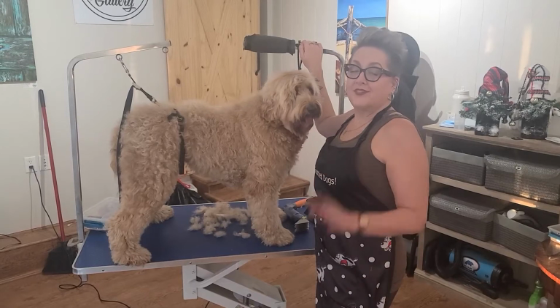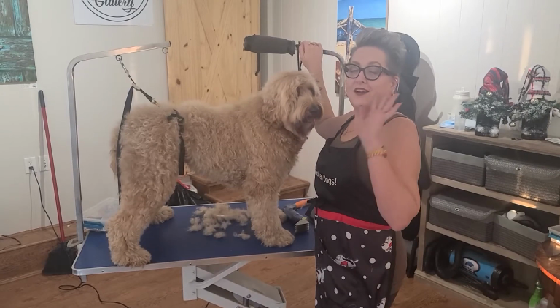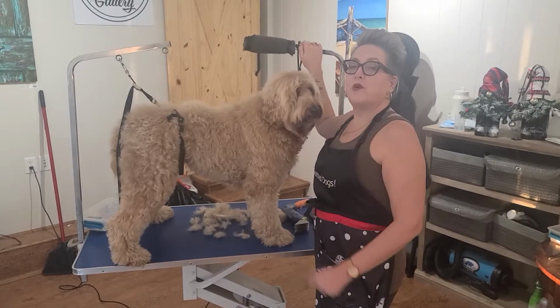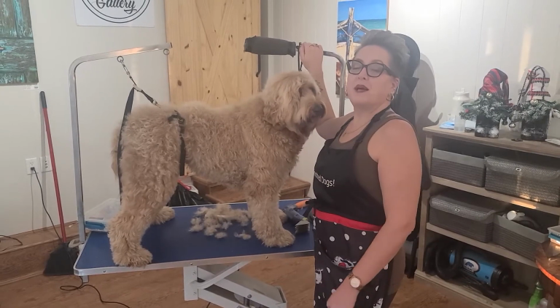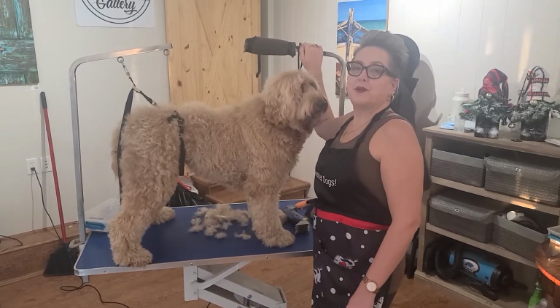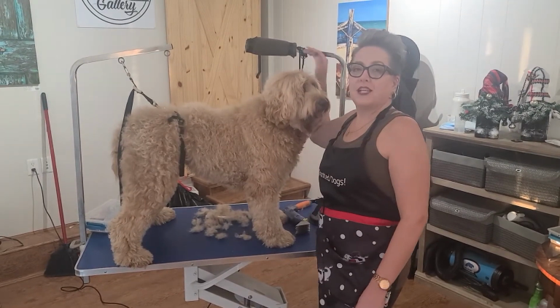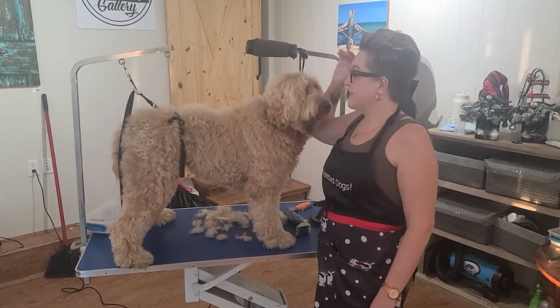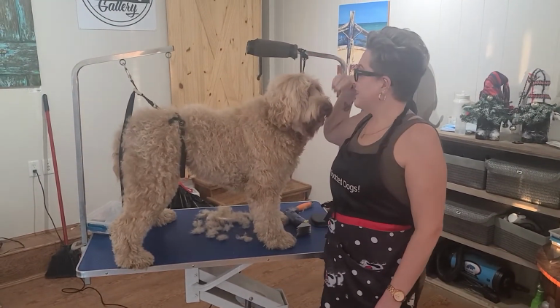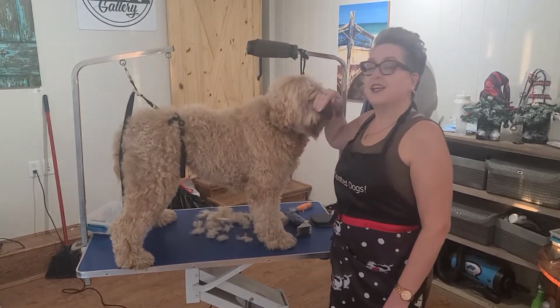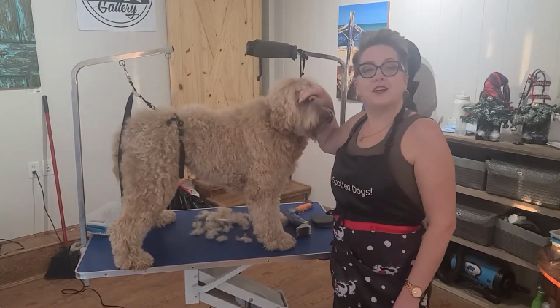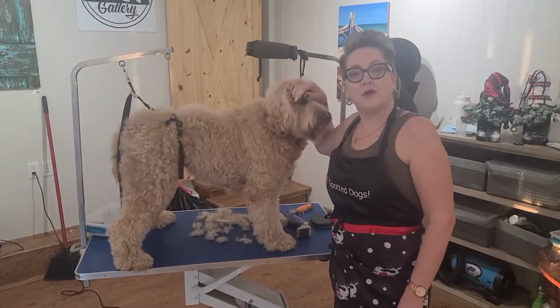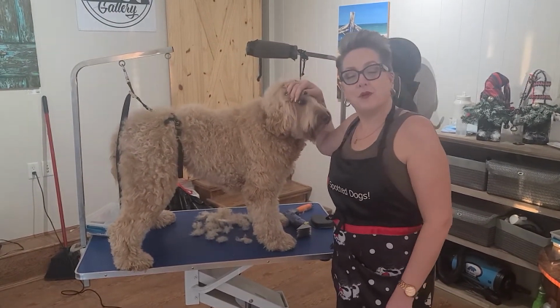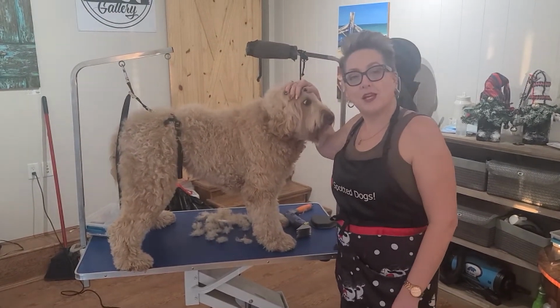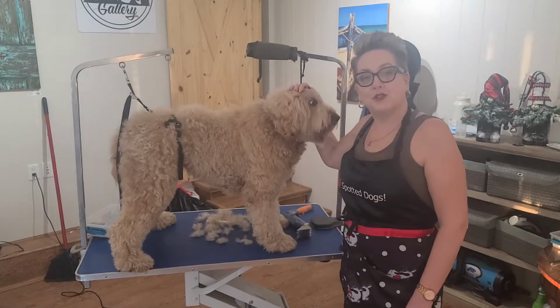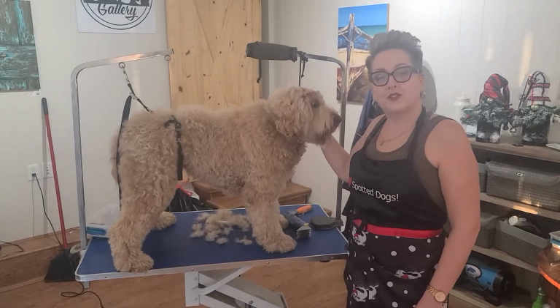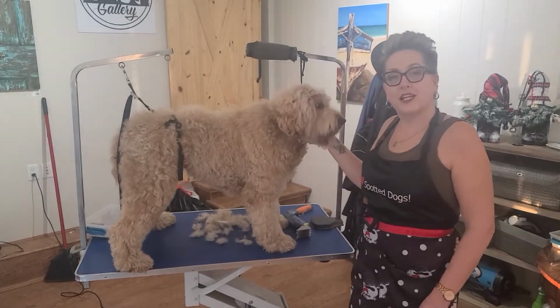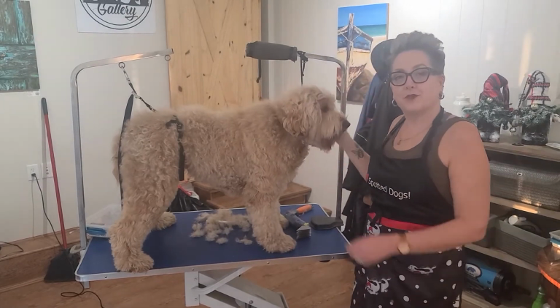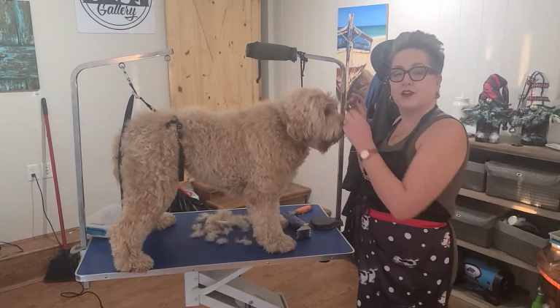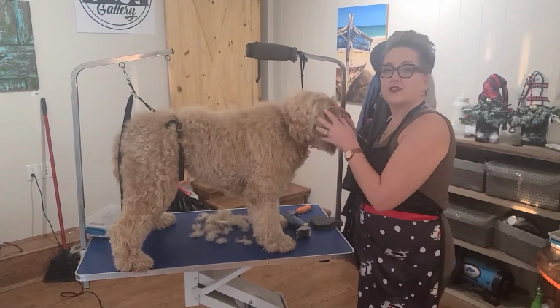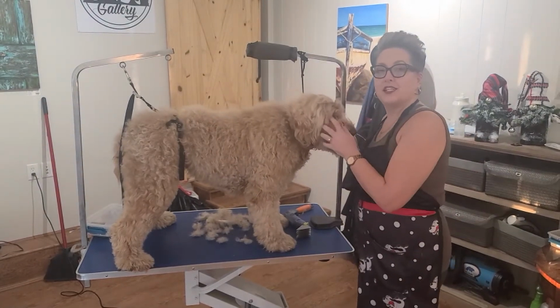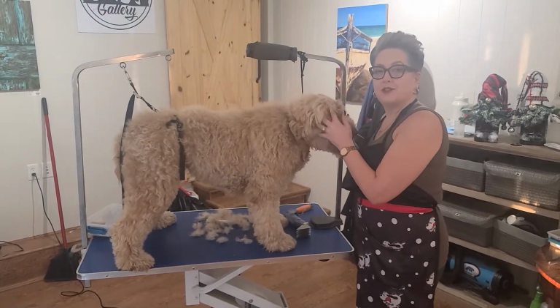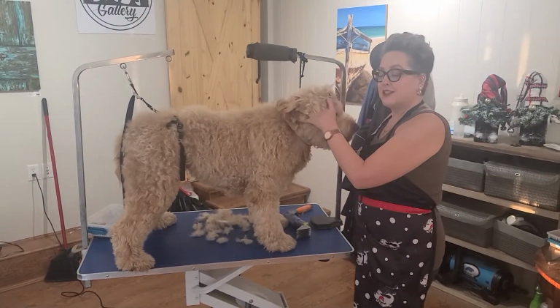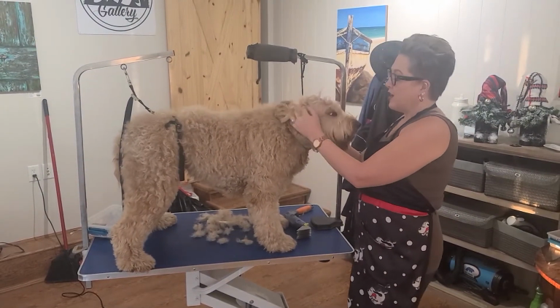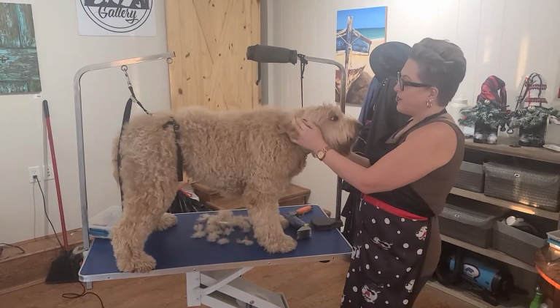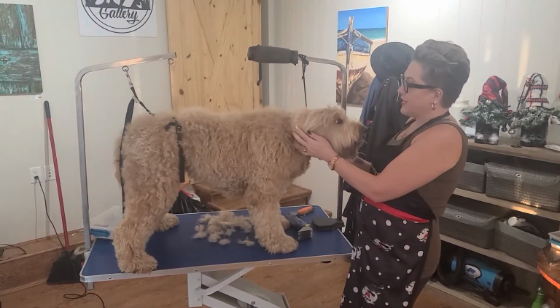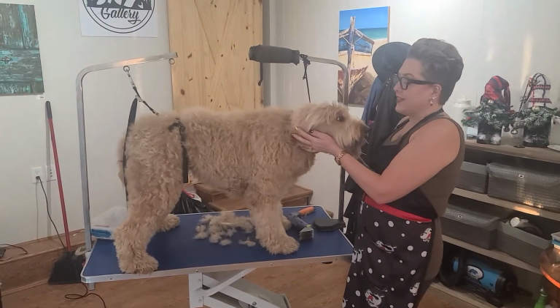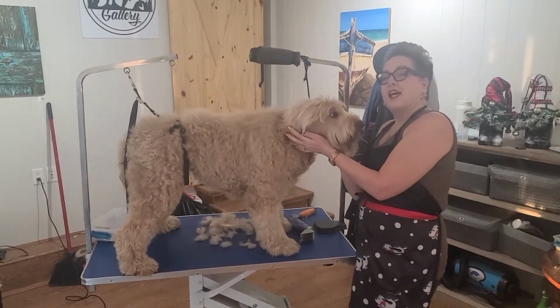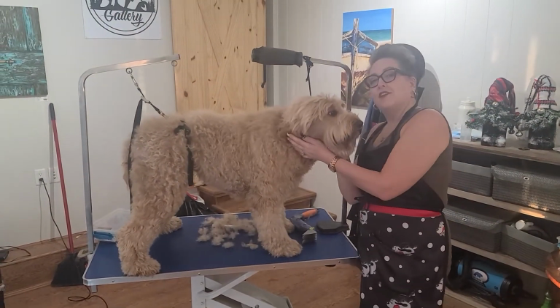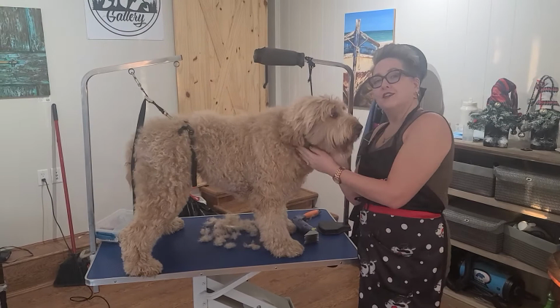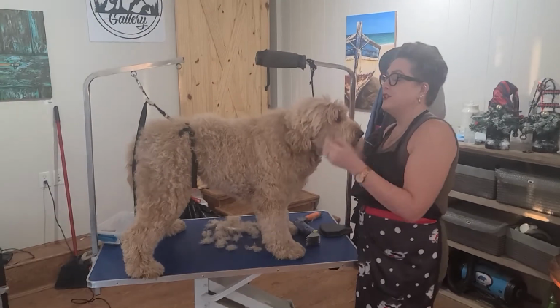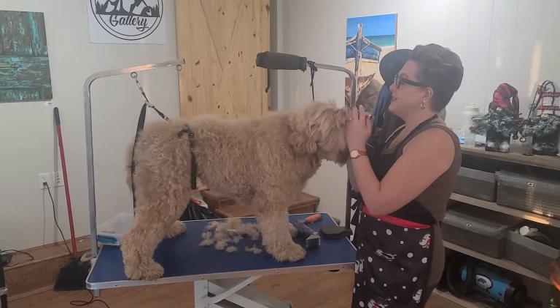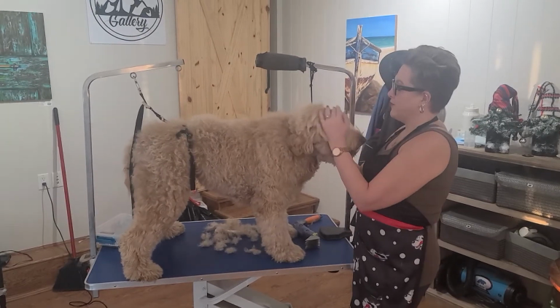Hey everyone, welcome back to Big Rock Labradoodles. It's Alana here from Big Rock Labradoodles, your kick-ass breeder of Australian Labradoodles, with our guest Hera, who you've seen before.